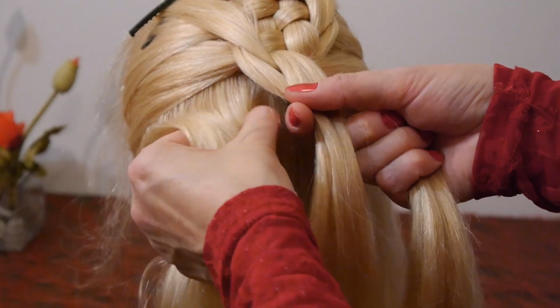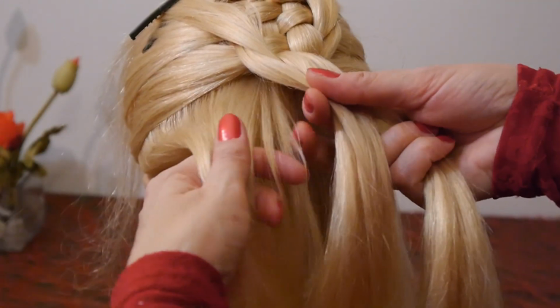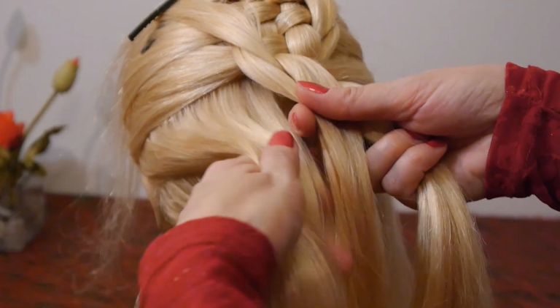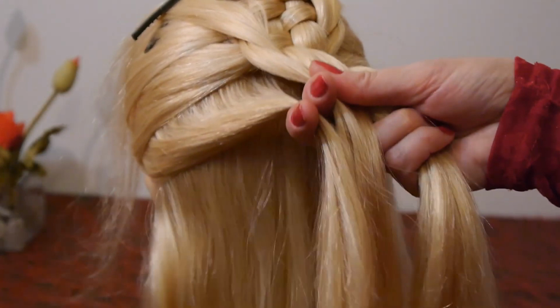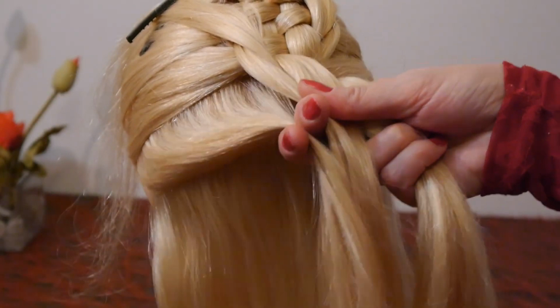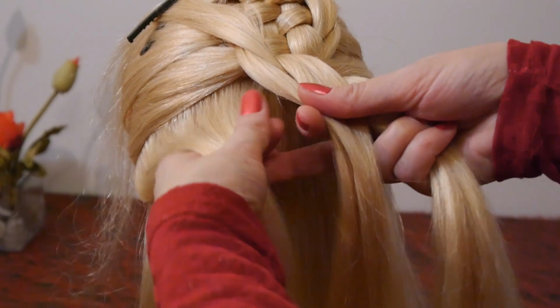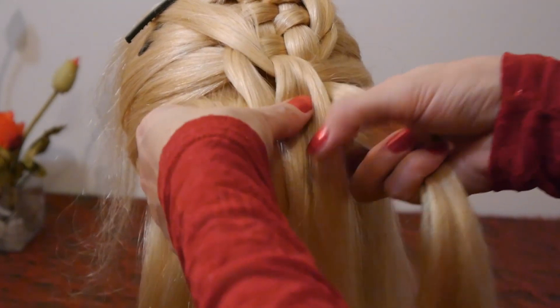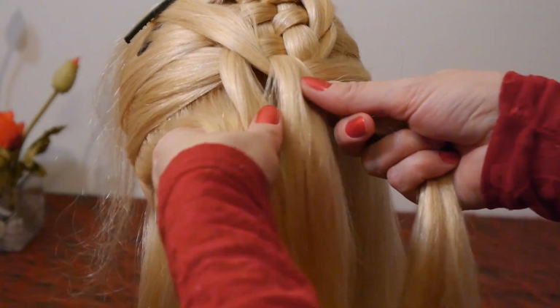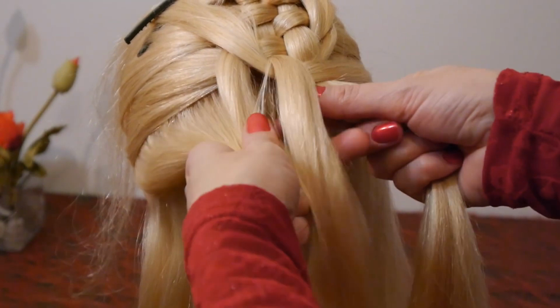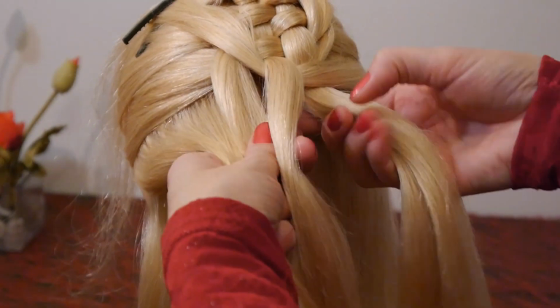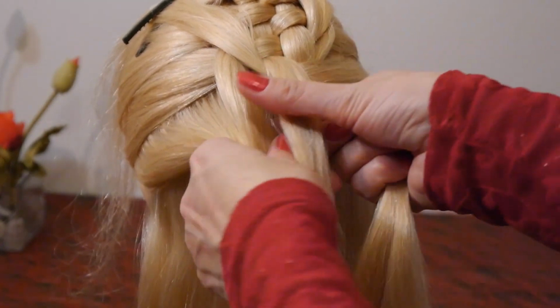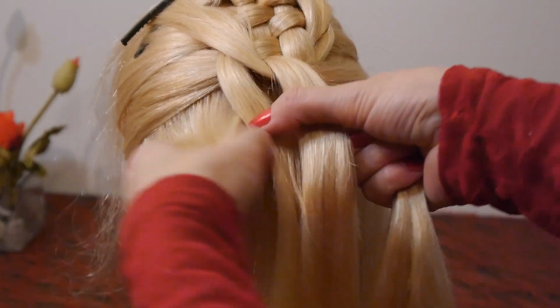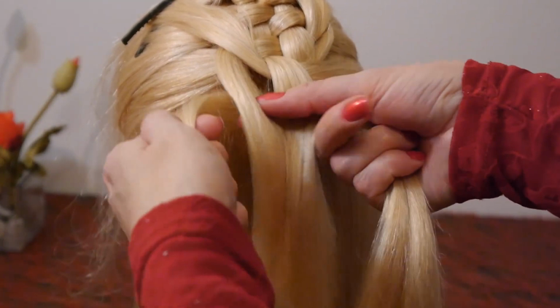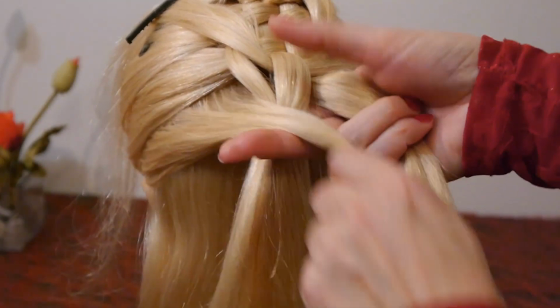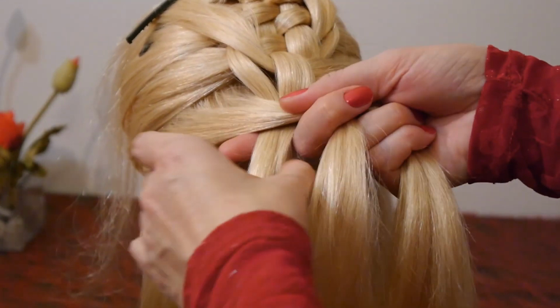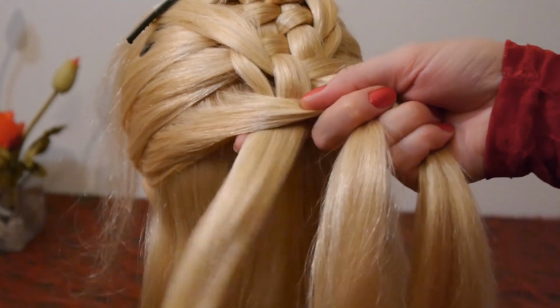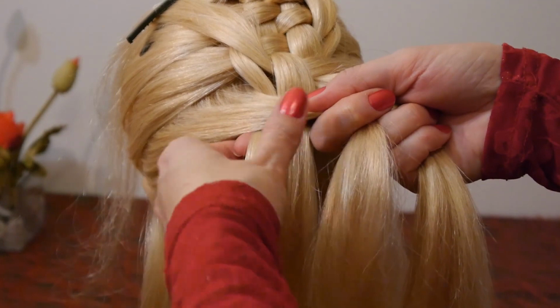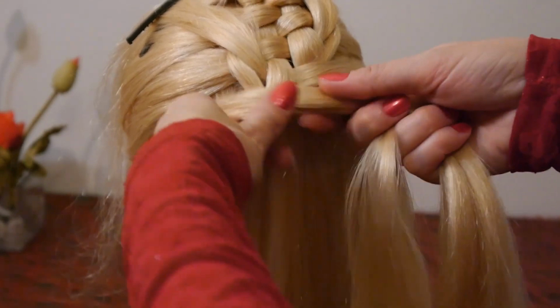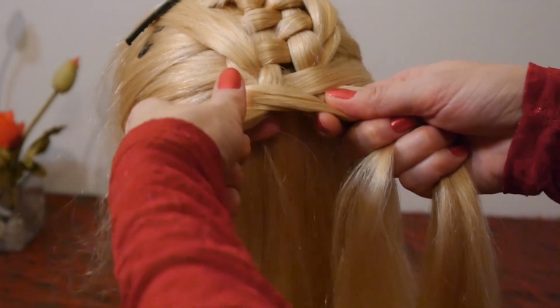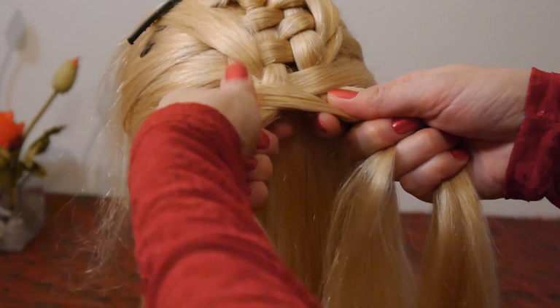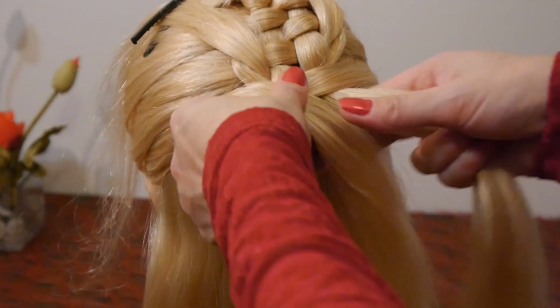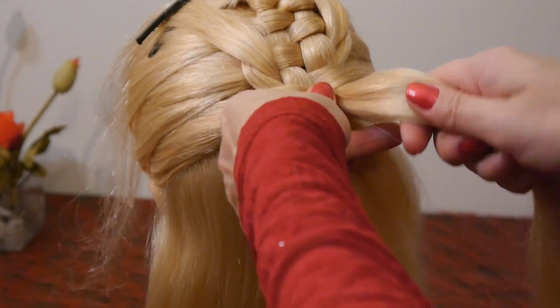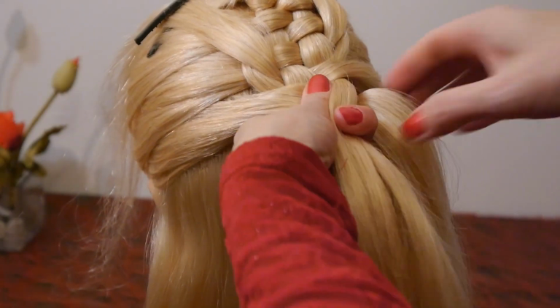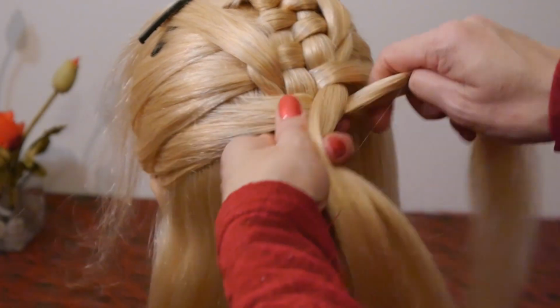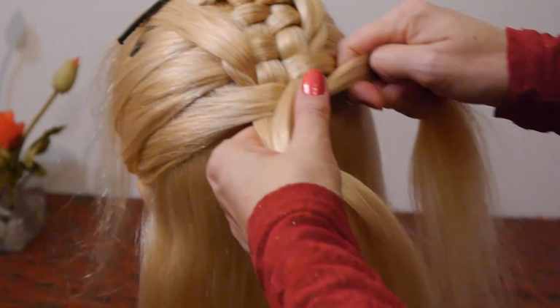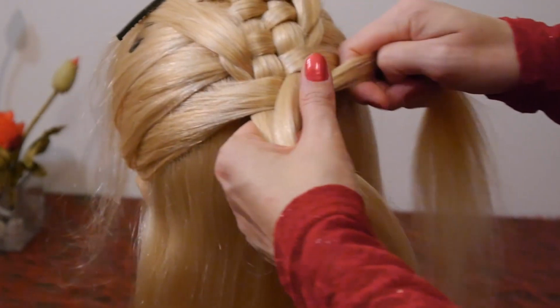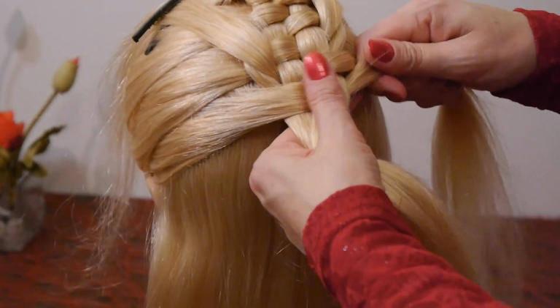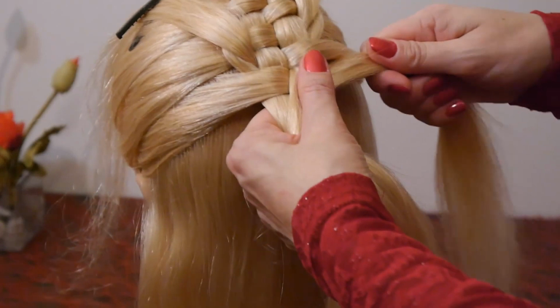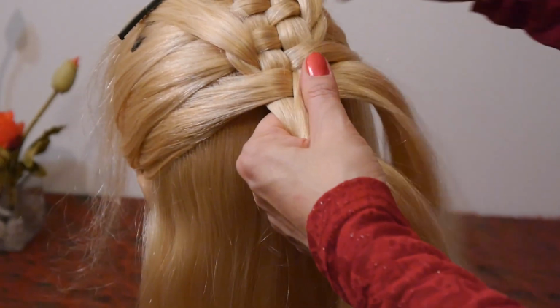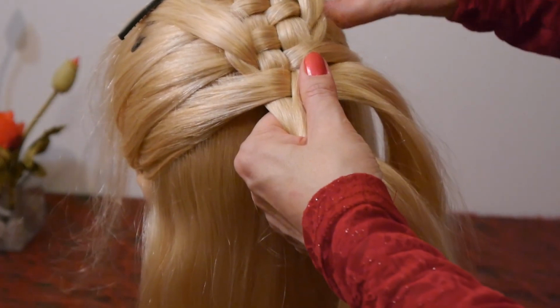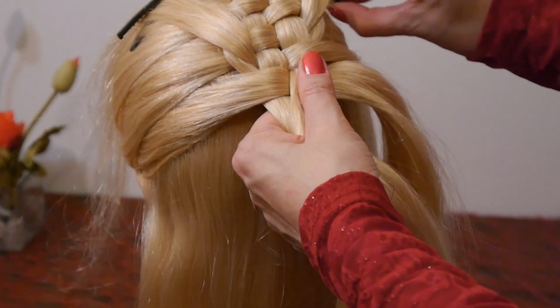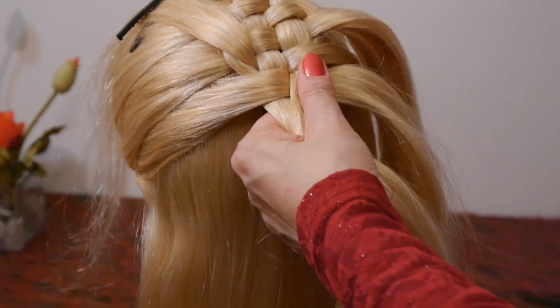As you can see, the strand is taken from the side — first you lay it over the strand, then under the strand, and finally it is secured with a hair clip.